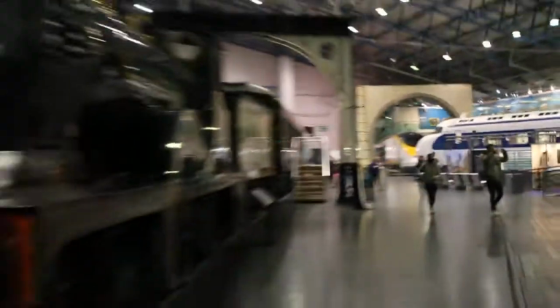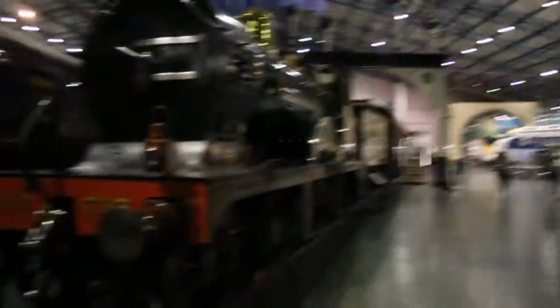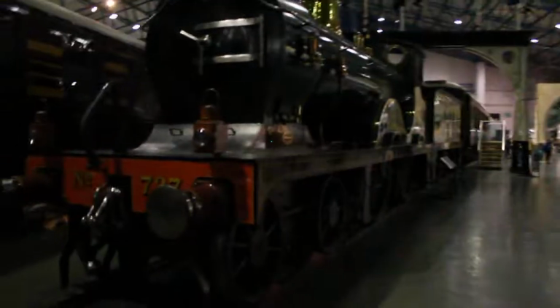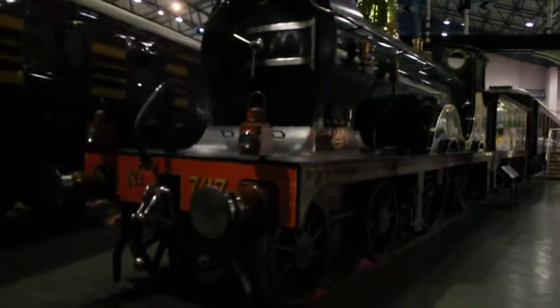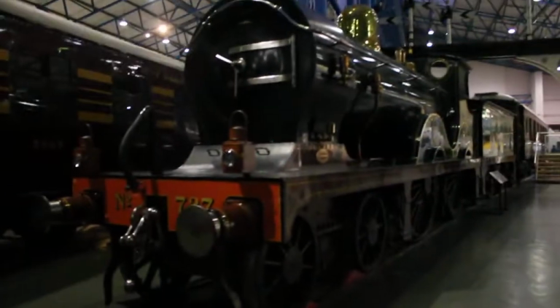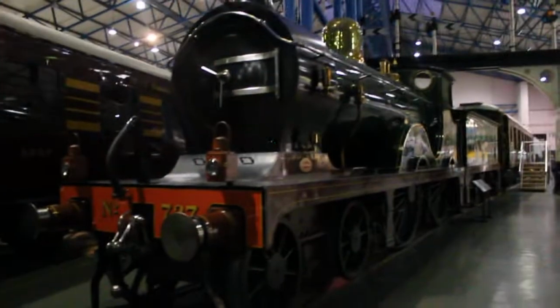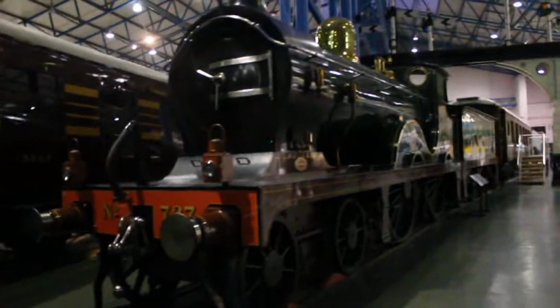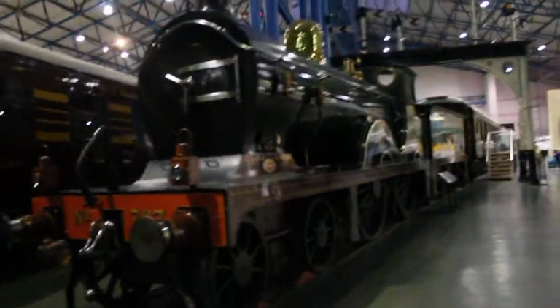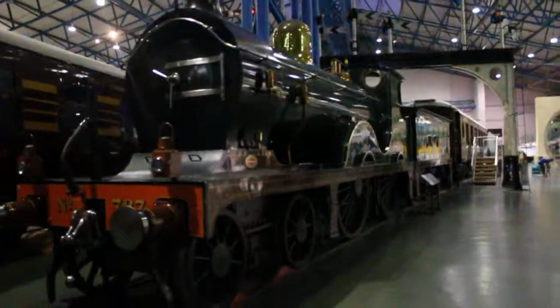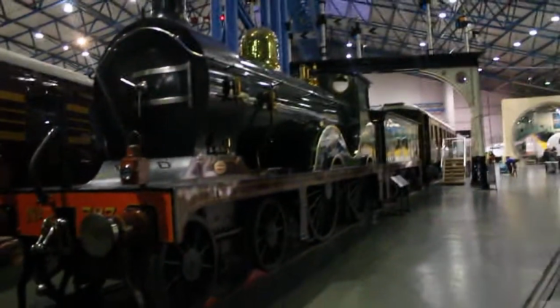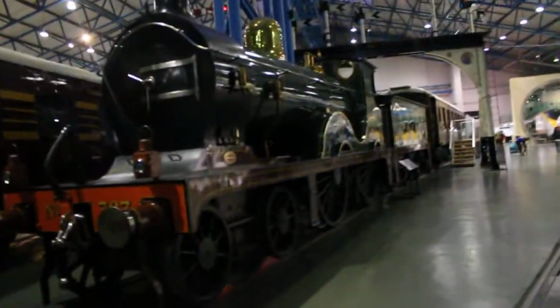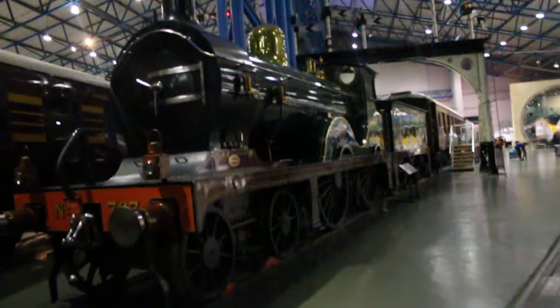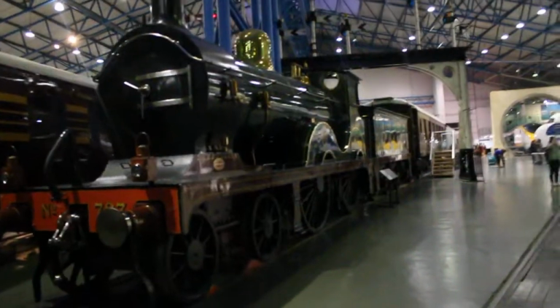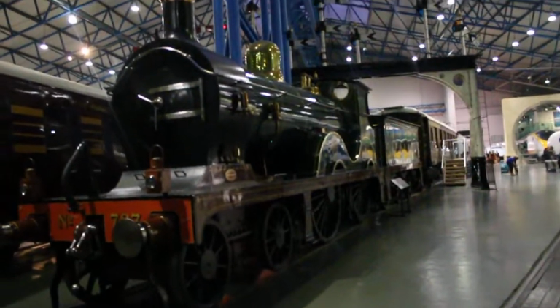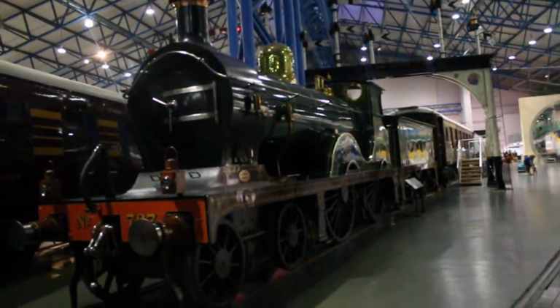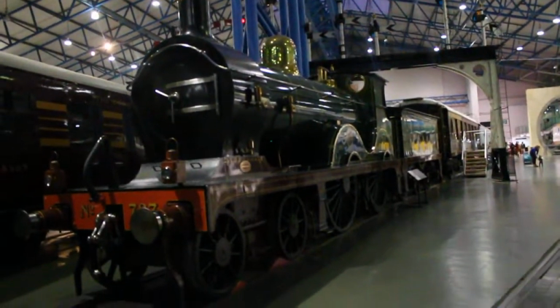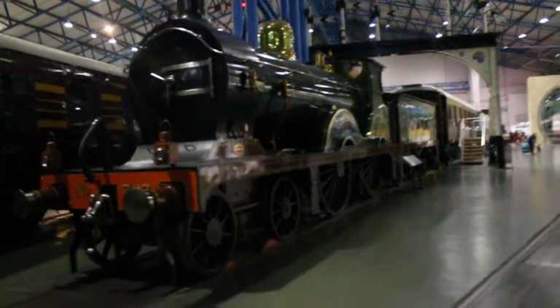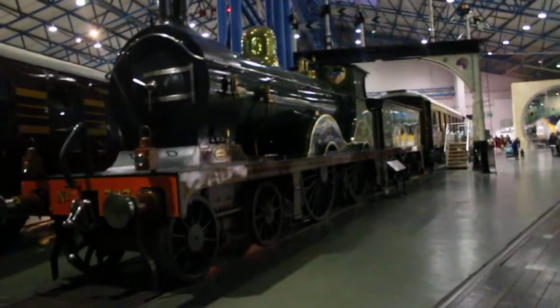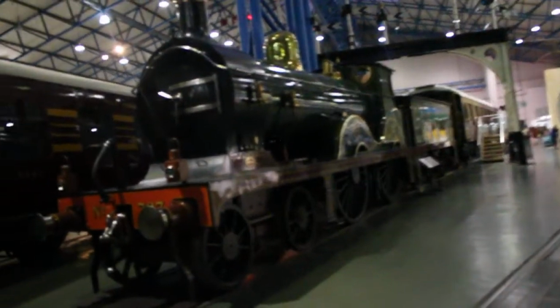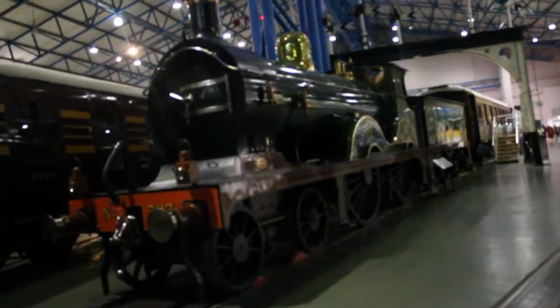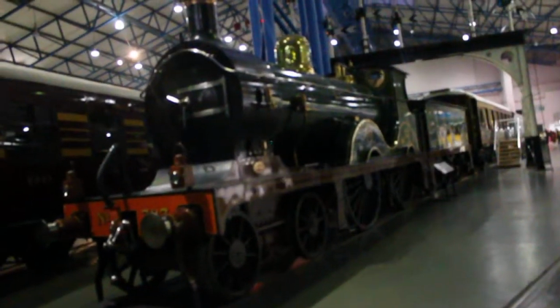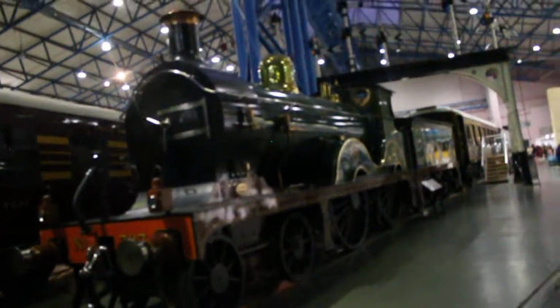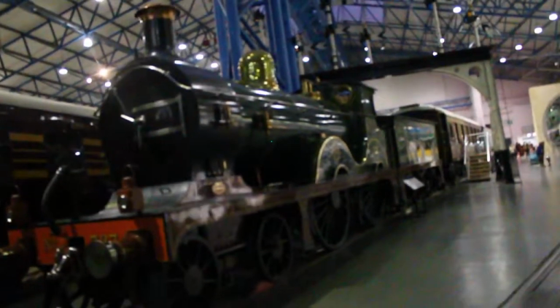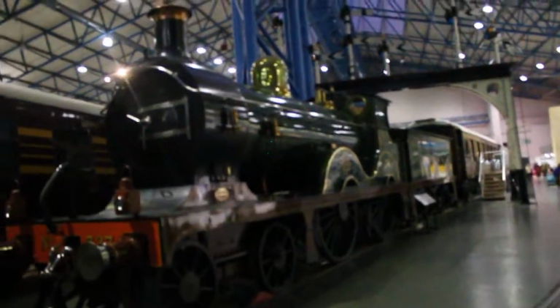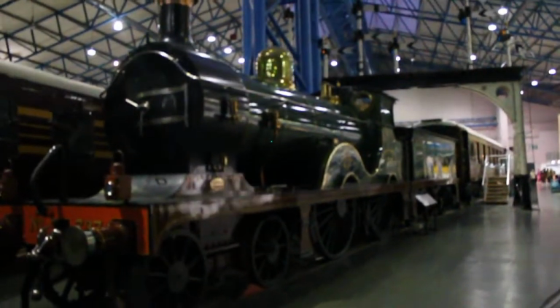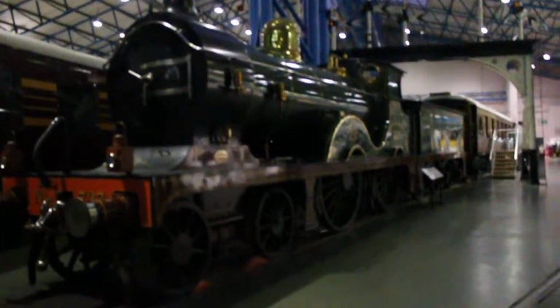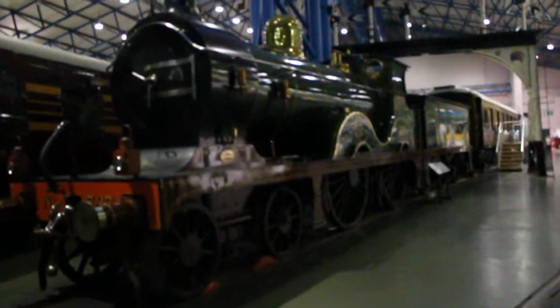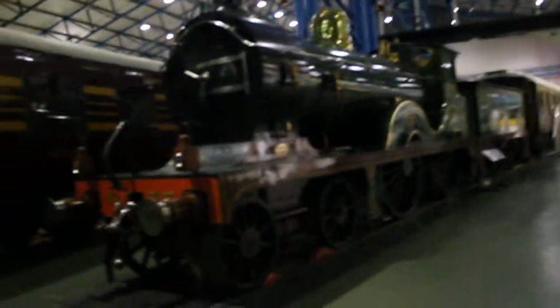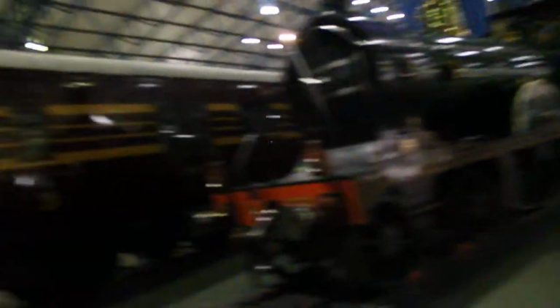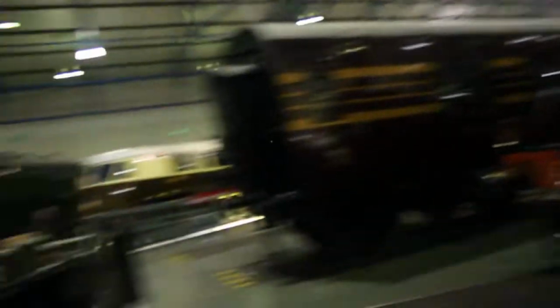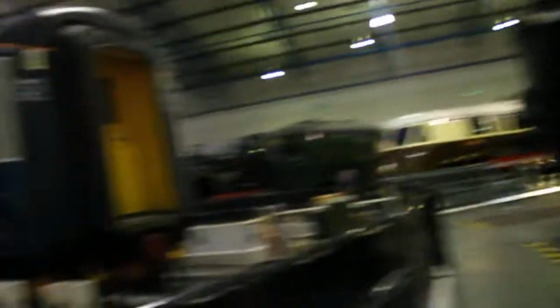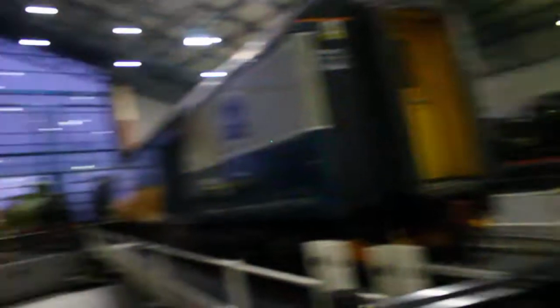This here is number 737. I'm not entirely sure which class this is, but it is from the SE and CR. I'm pretty sure it's Settle-Carlisle Railway.